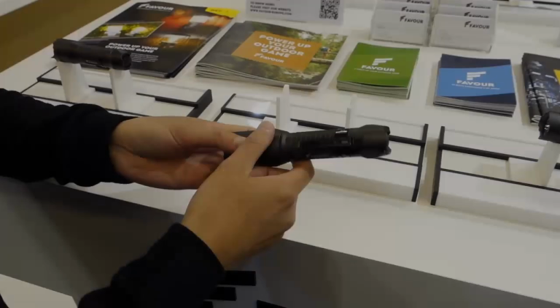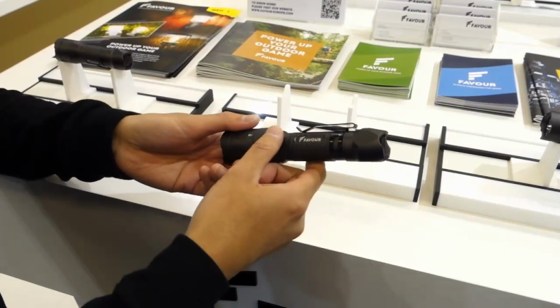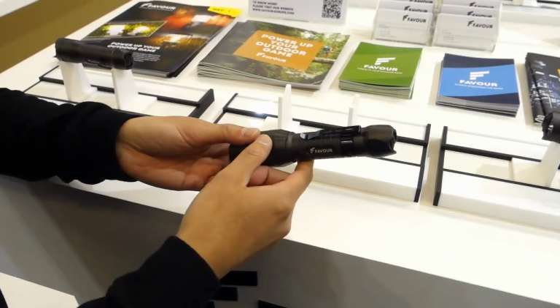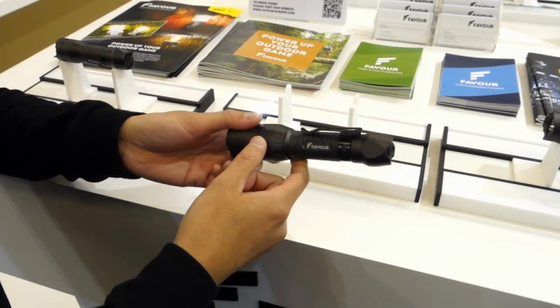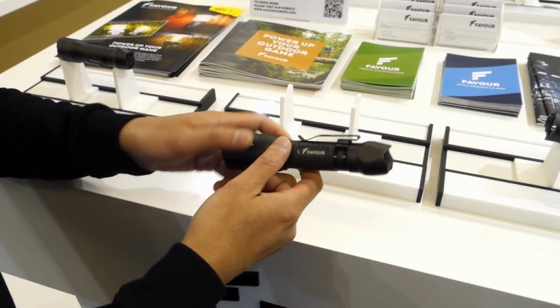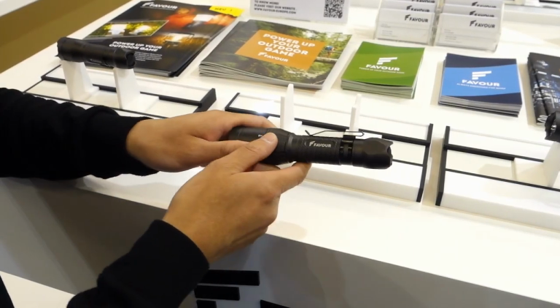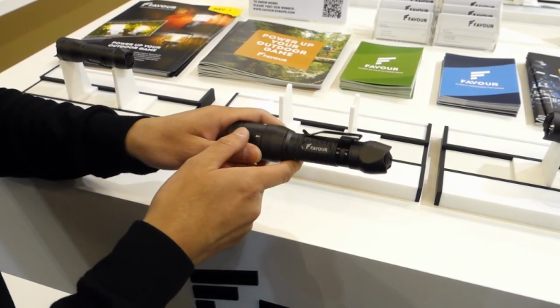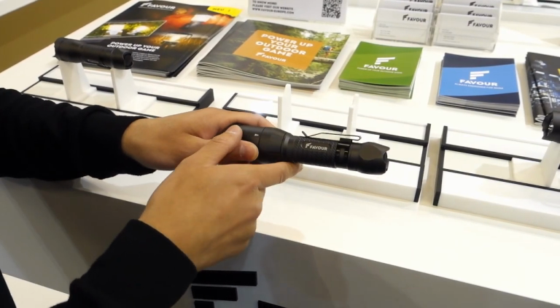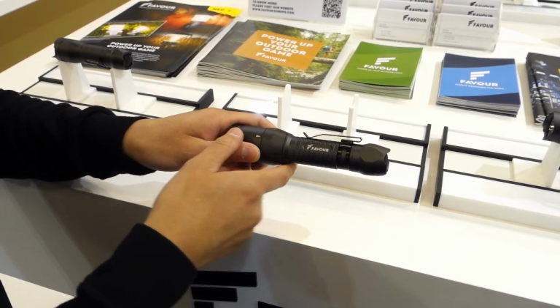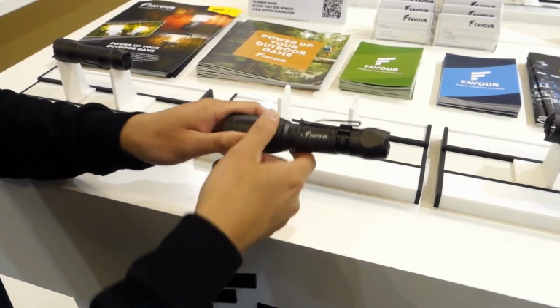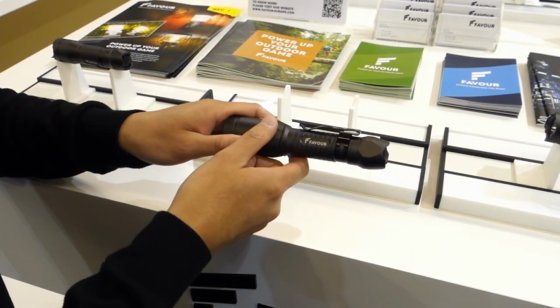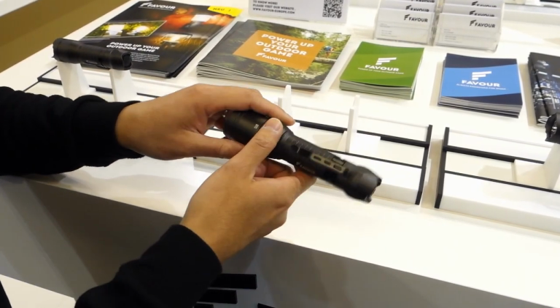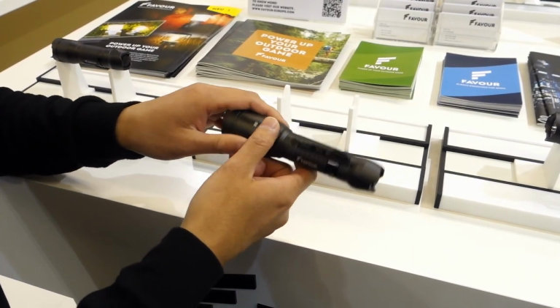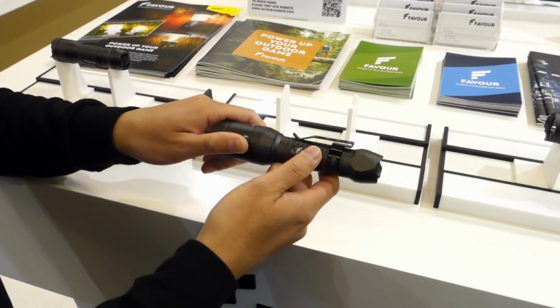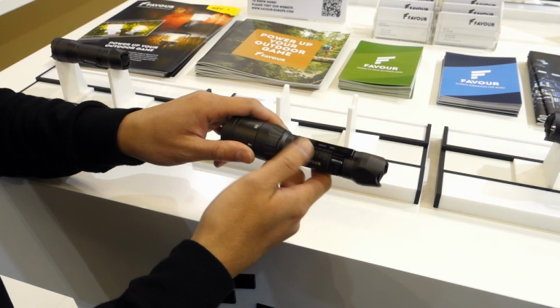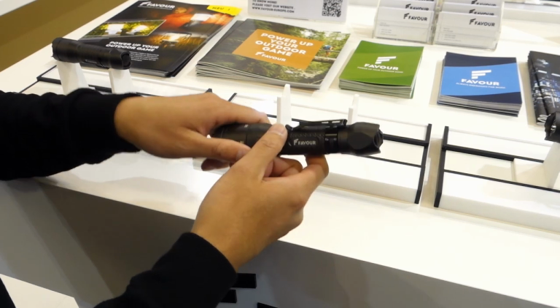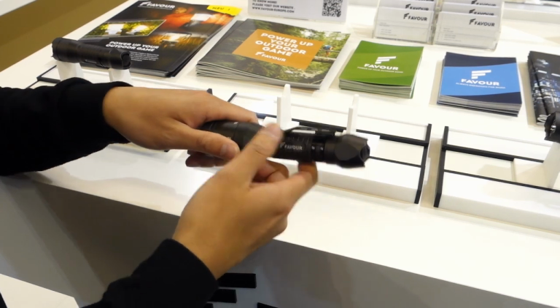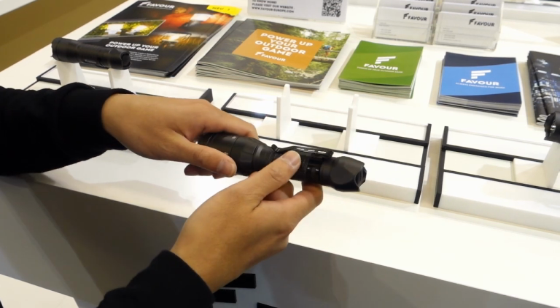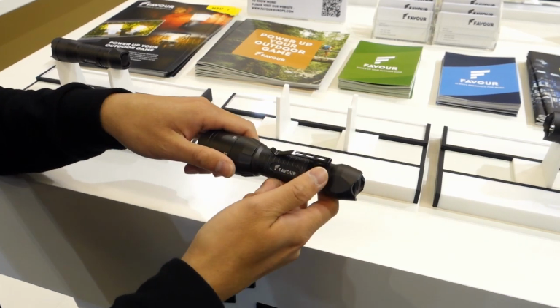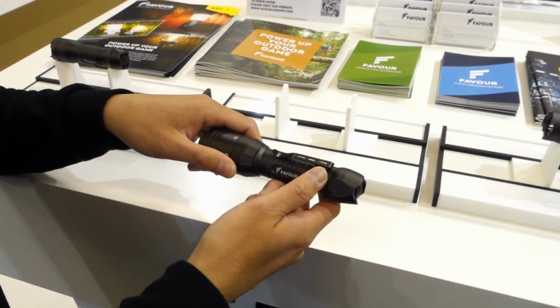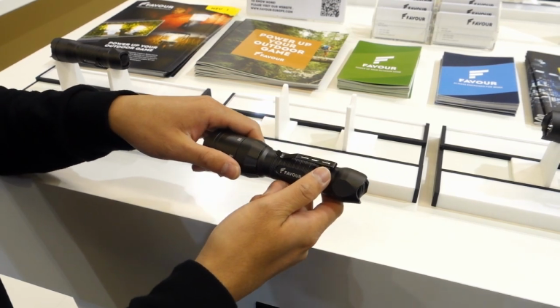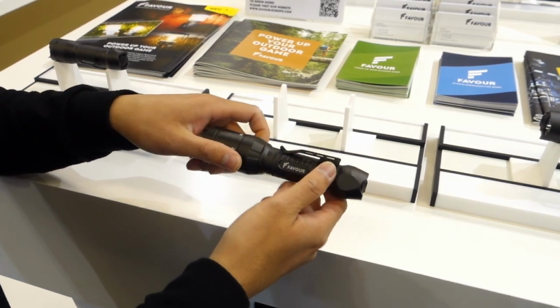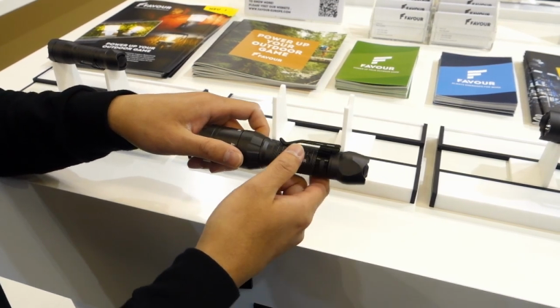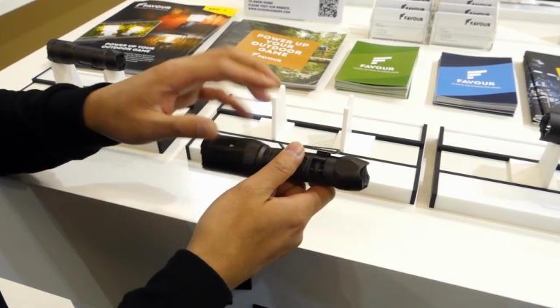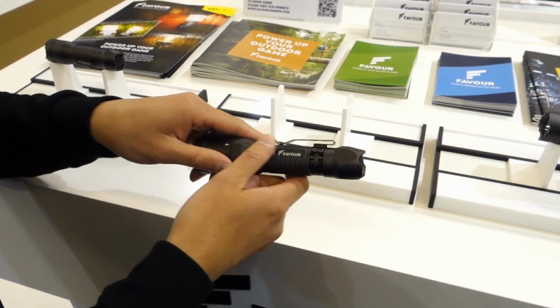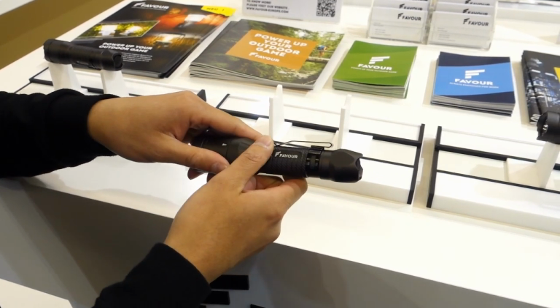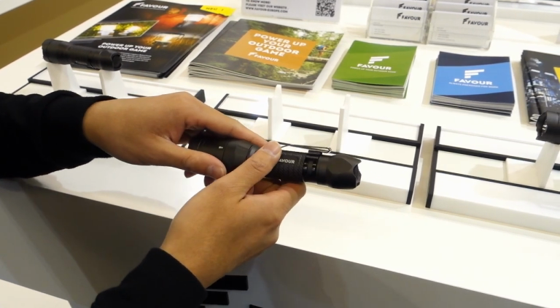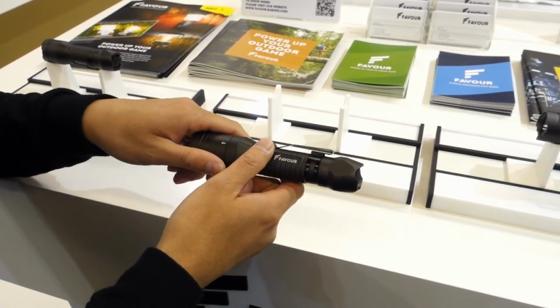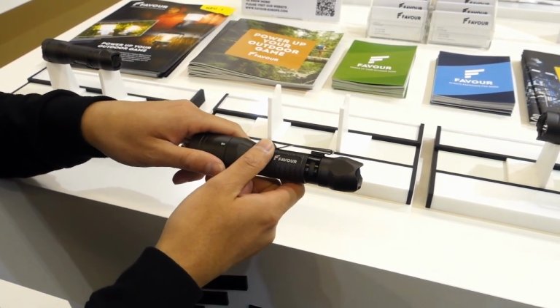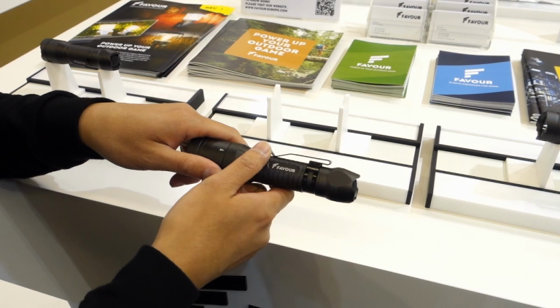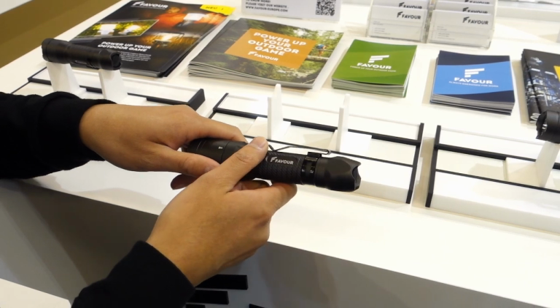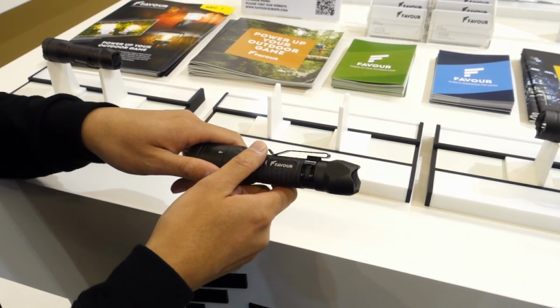Today I would like to introduce our new product. This is our new technical flashlight, built-in 18650 with rechargeable batteries.